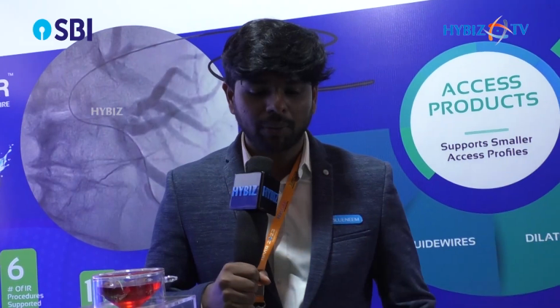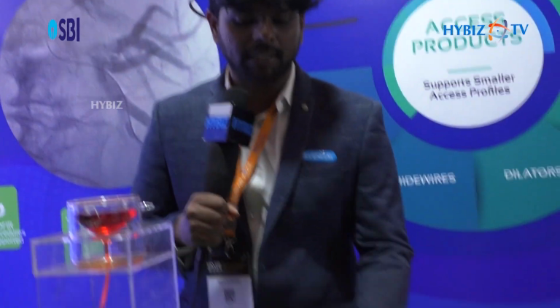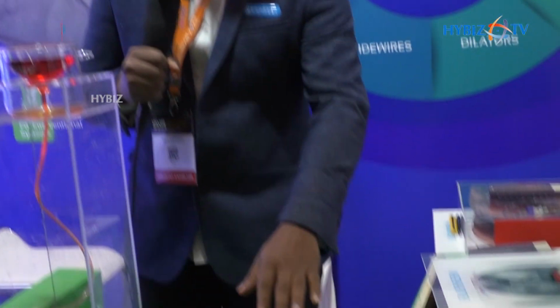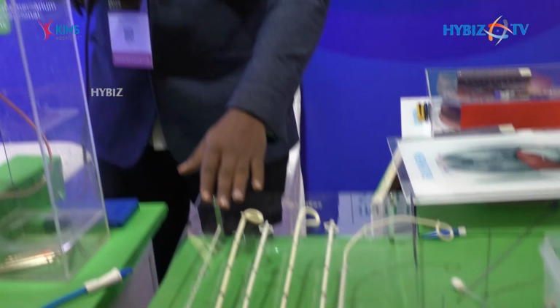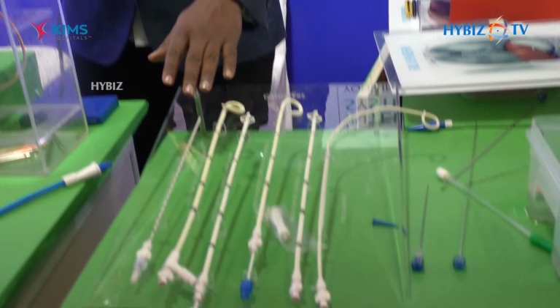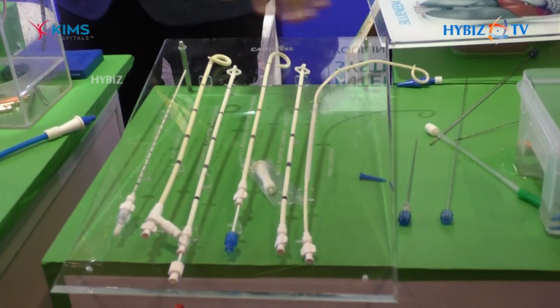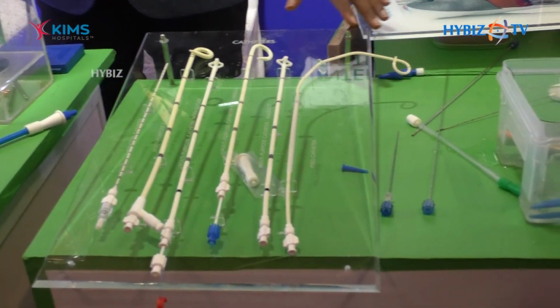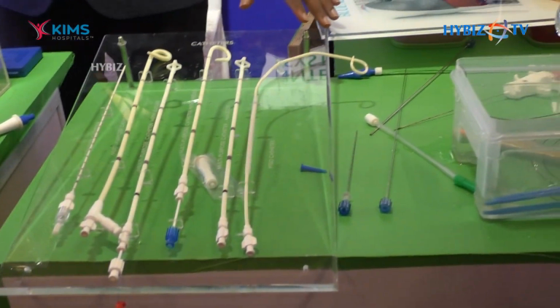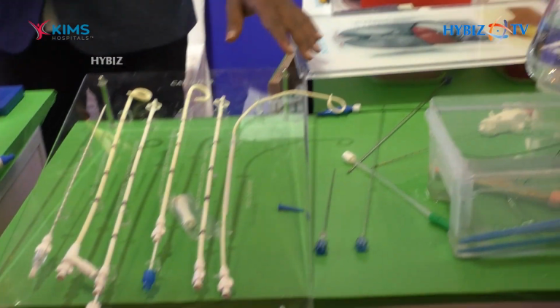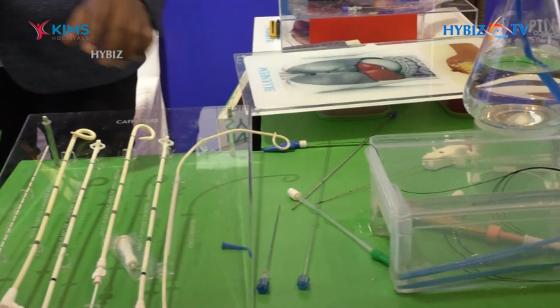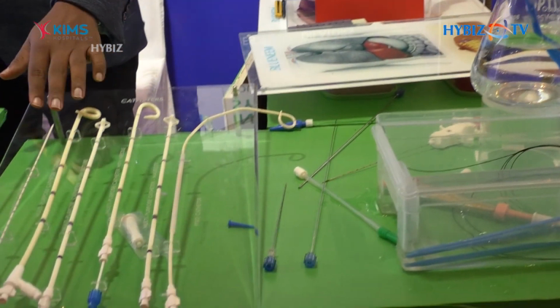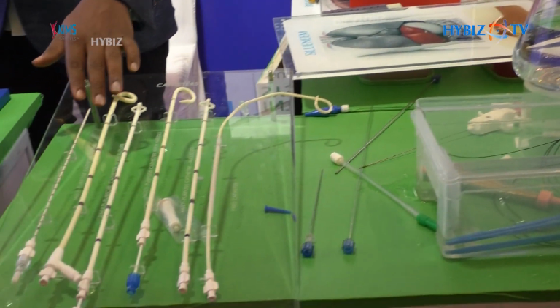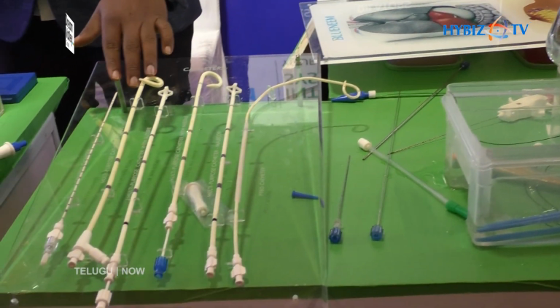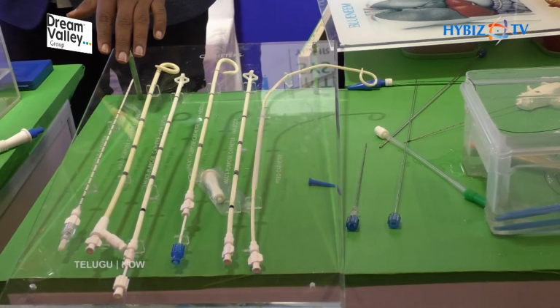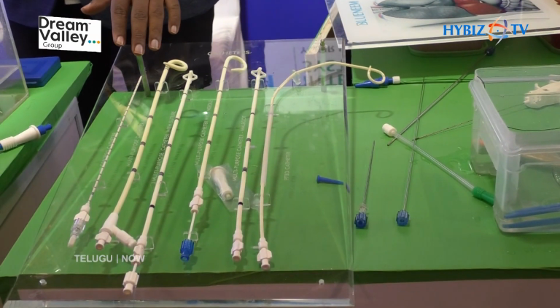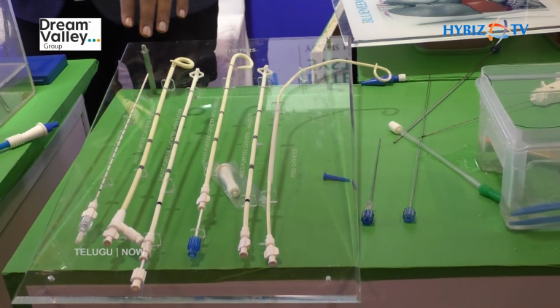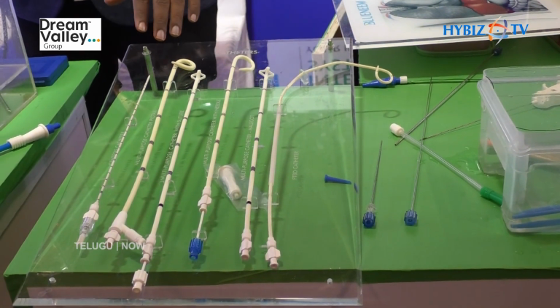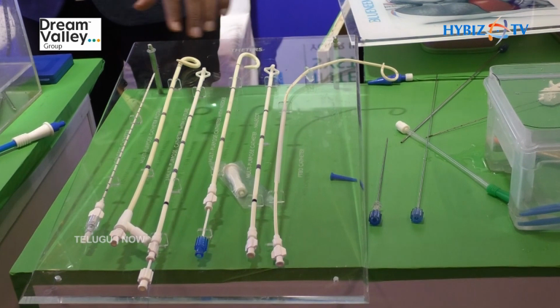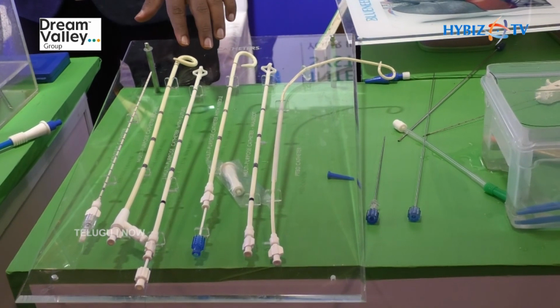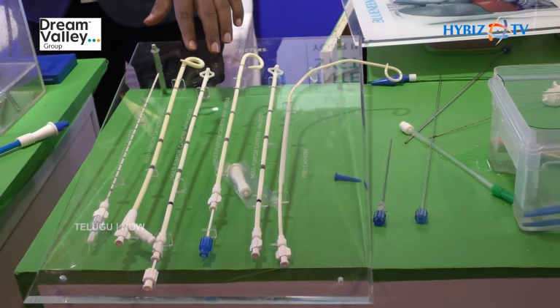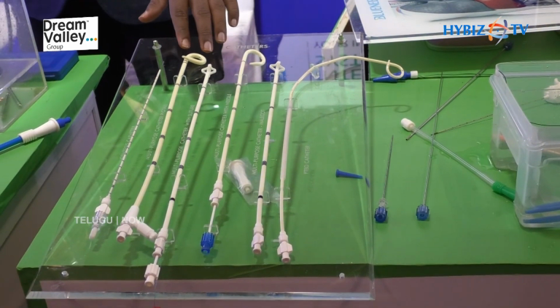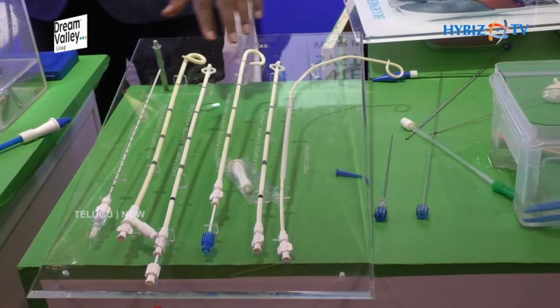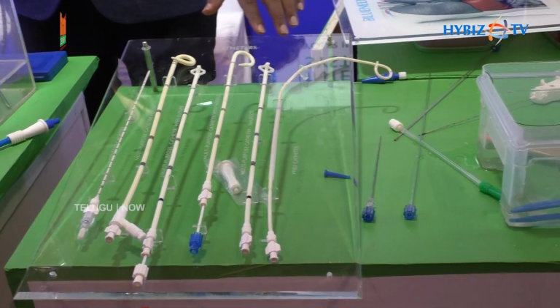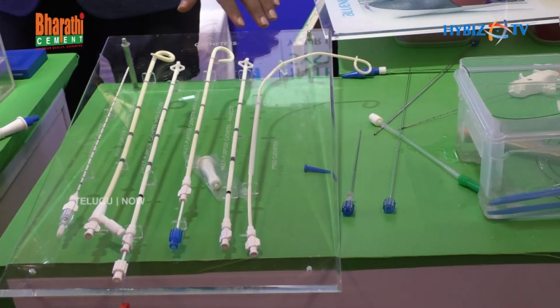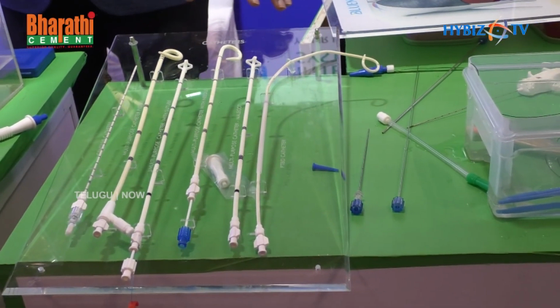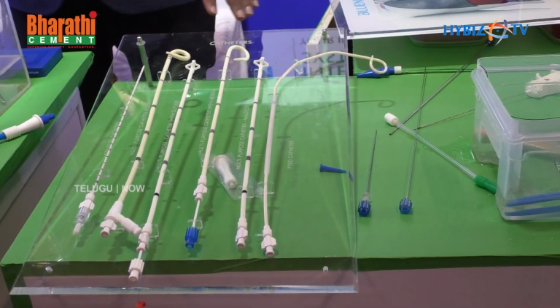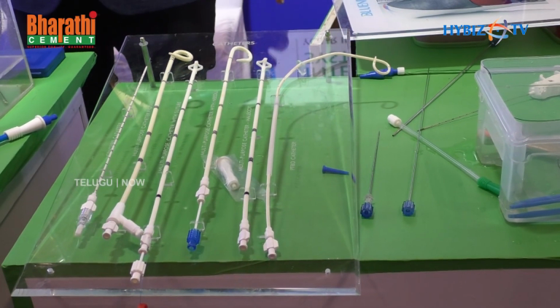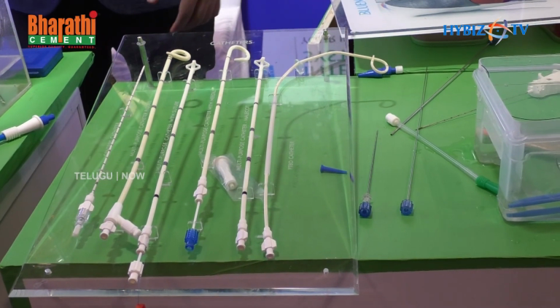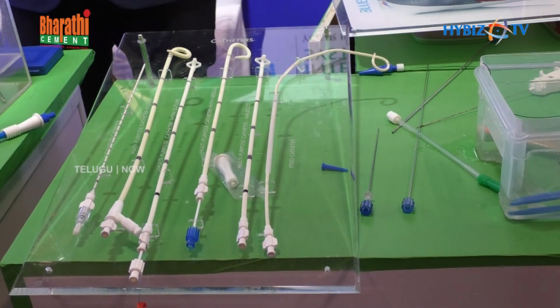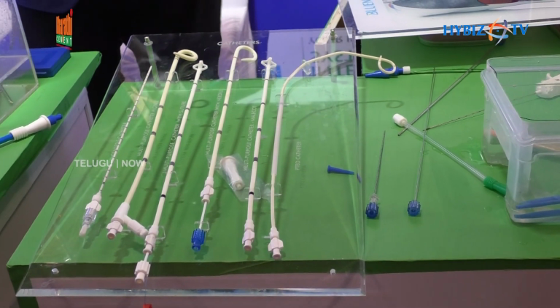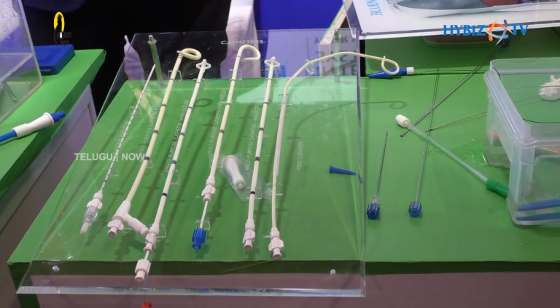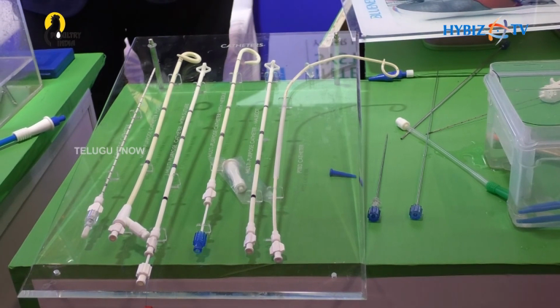We have catheters ranging from 5-French to 30-French. The 5-French synthesis catheter can be used for synthesis drainage. The pigtail drainage catheters and the PDPD drainage catheters can be used for internal and external drainage.